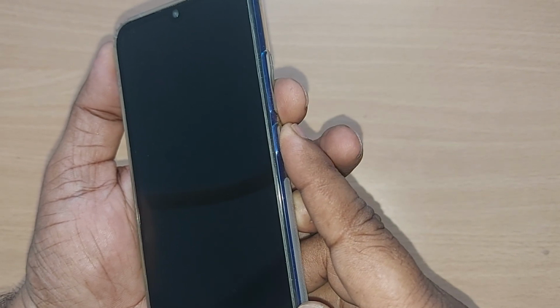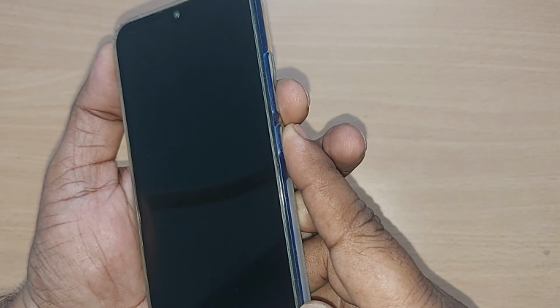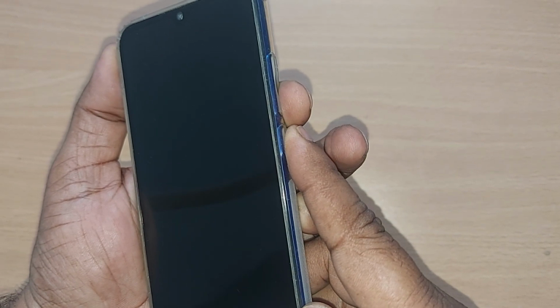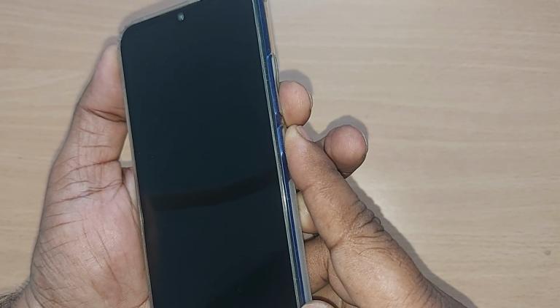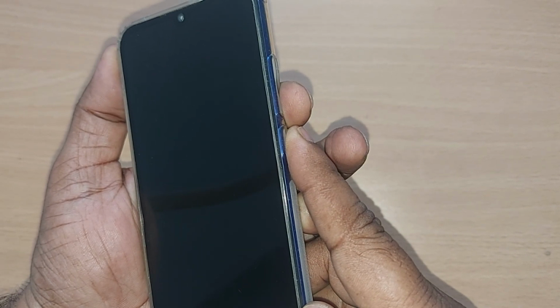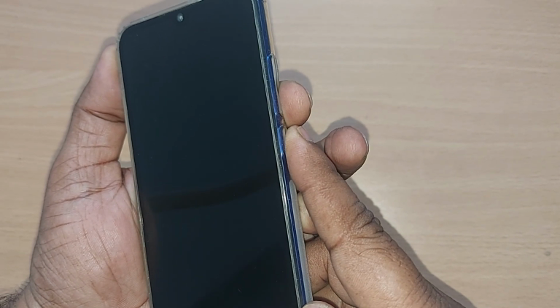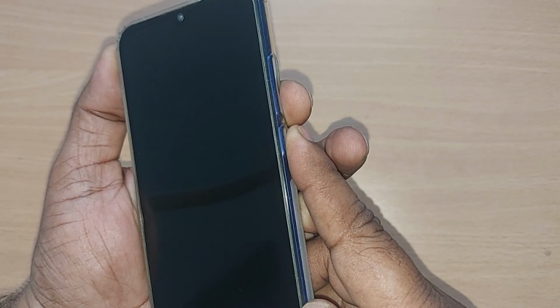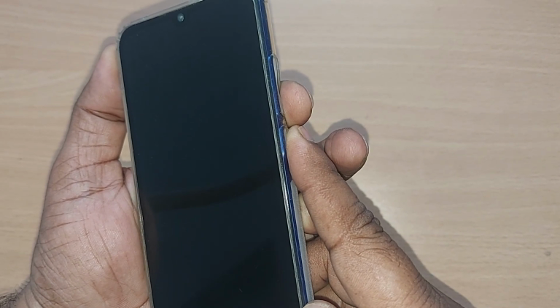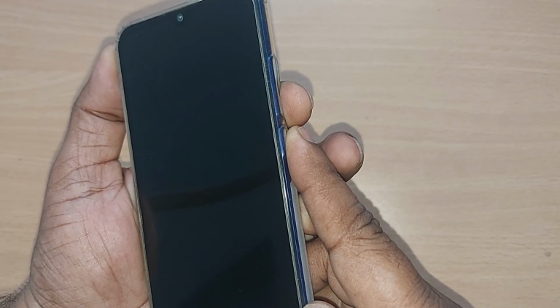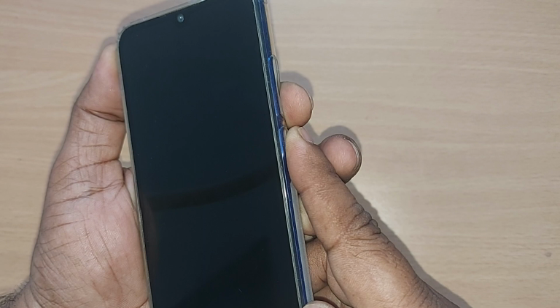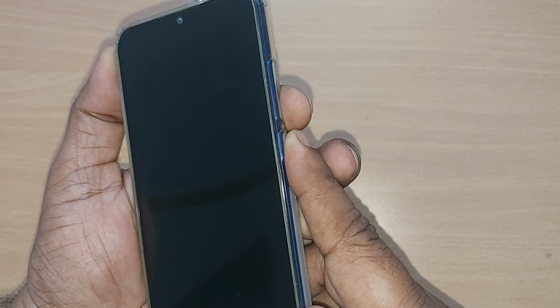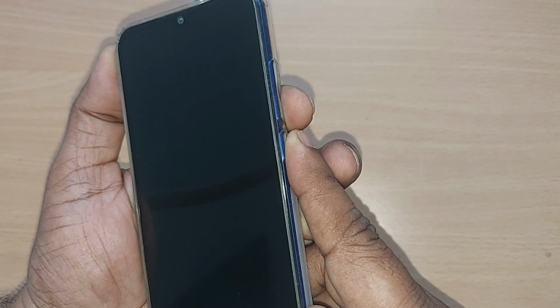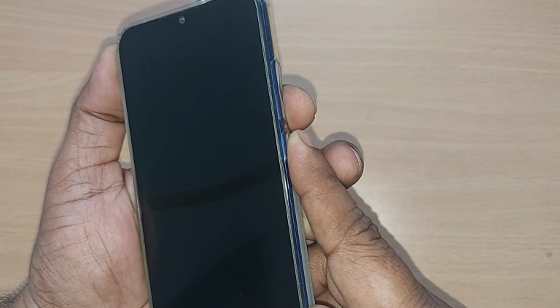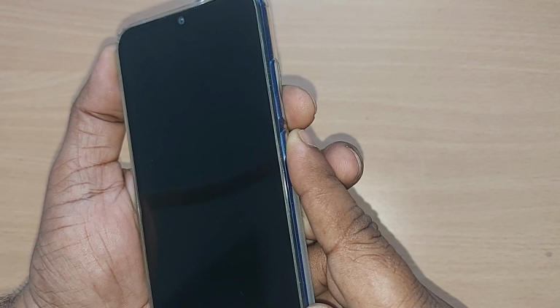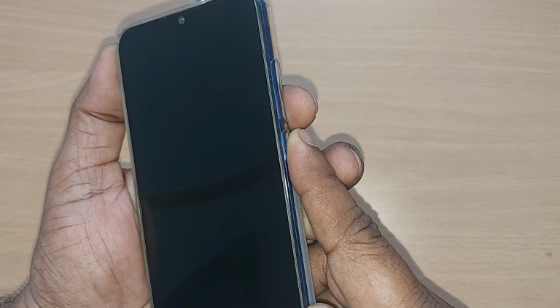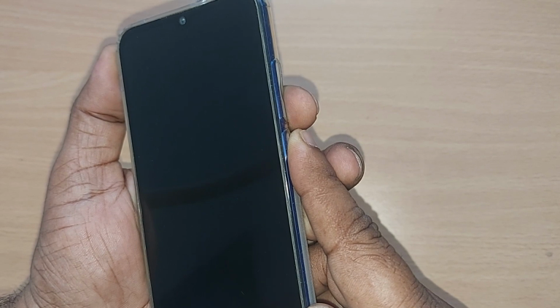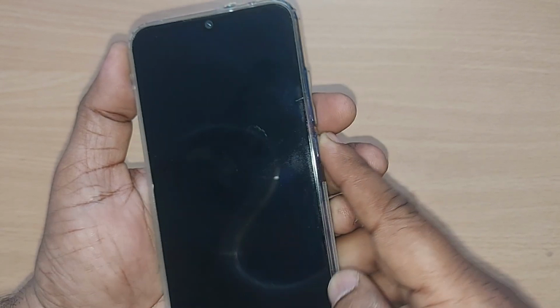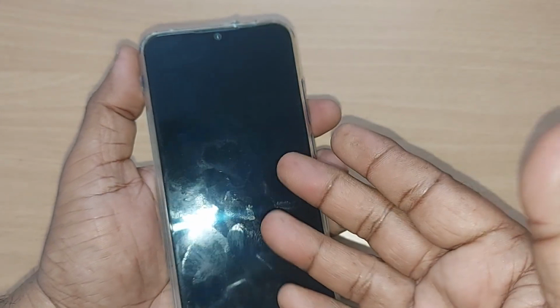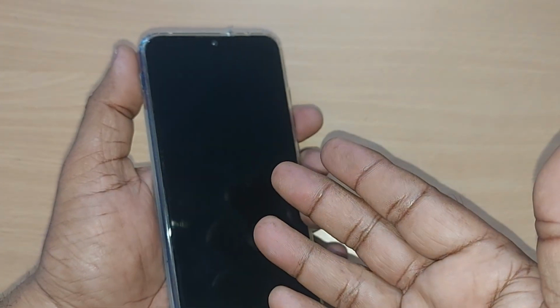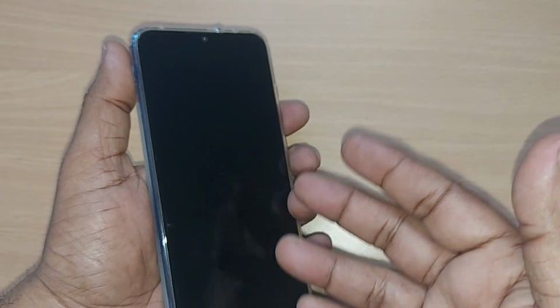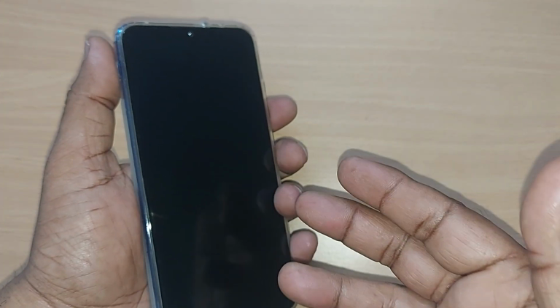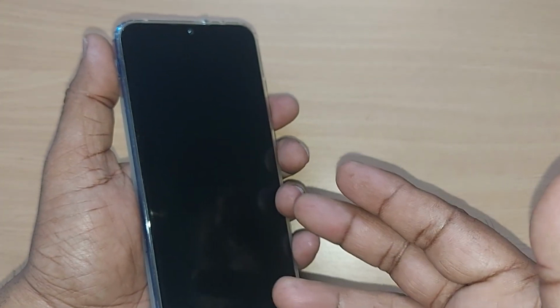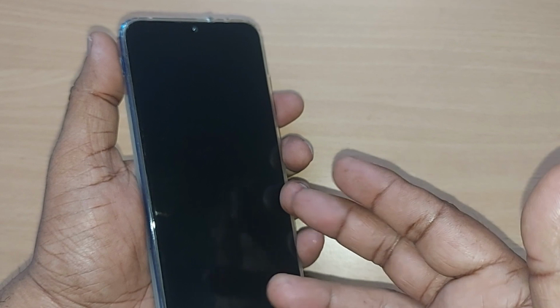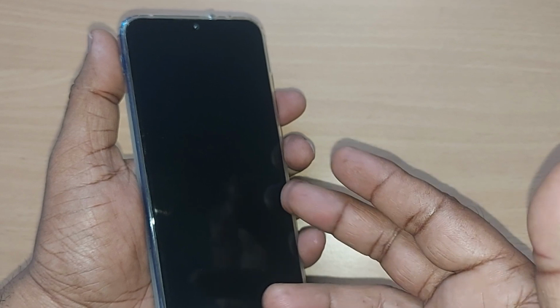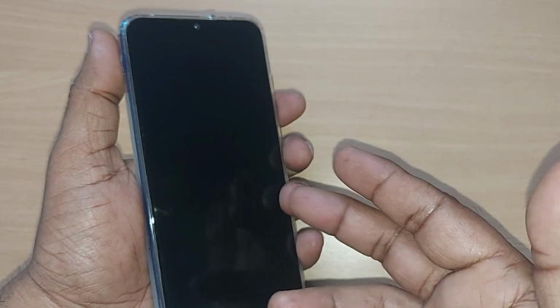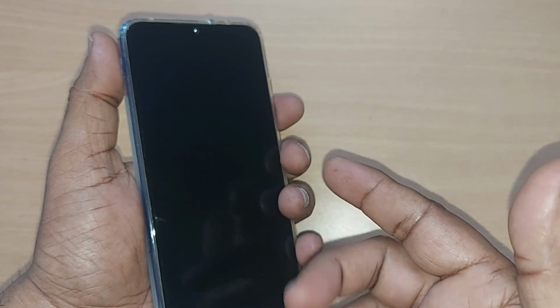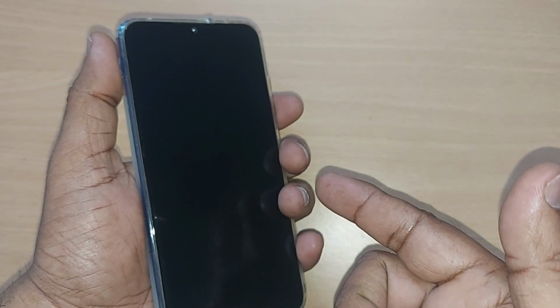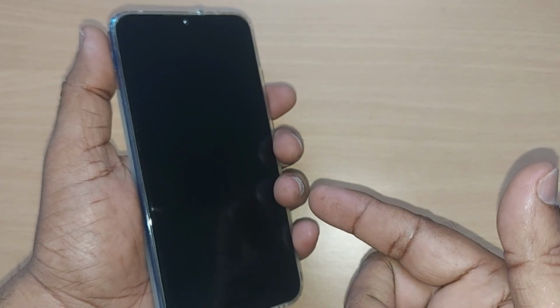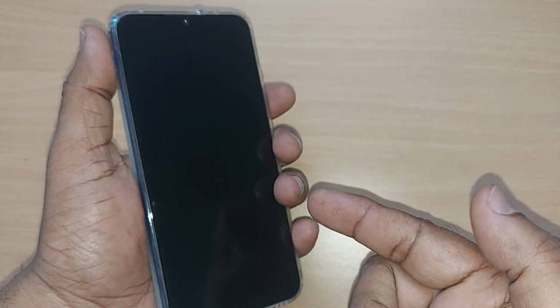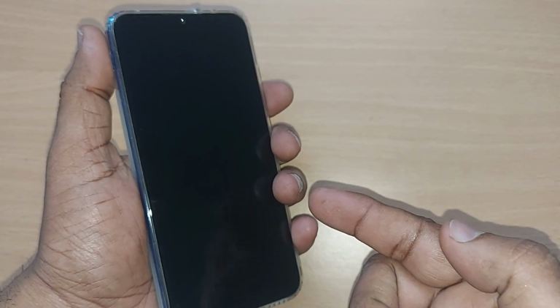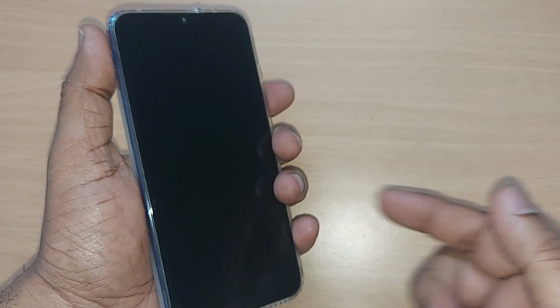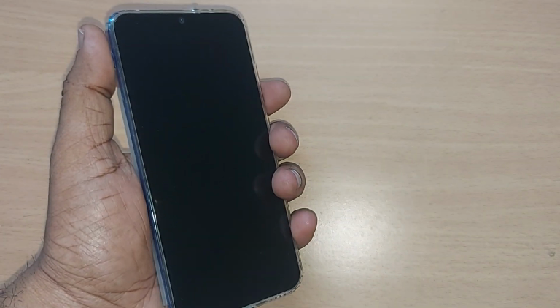I think these solutions will help you get out of the dead screen situation. Thank you so much for watching this video. See you in the next one — till then, bye bye. Subscribe to the channel, like and share the video.